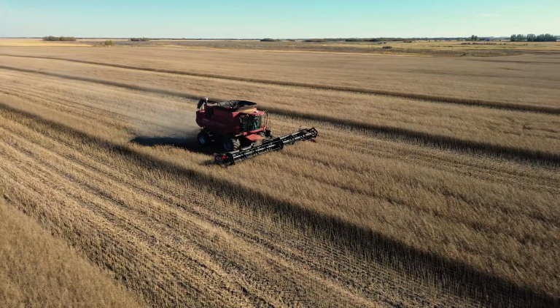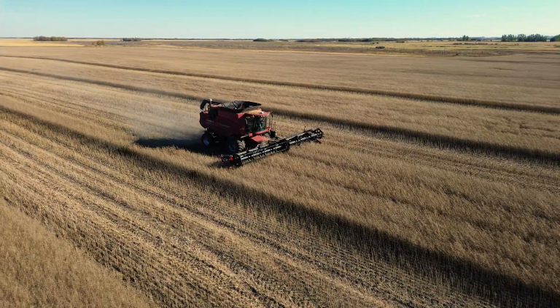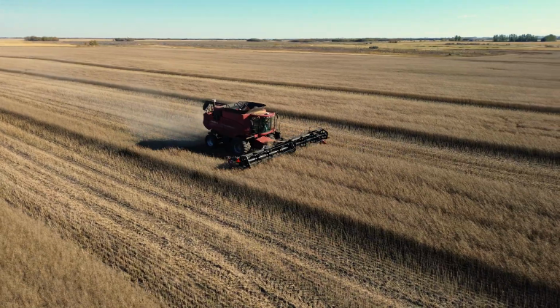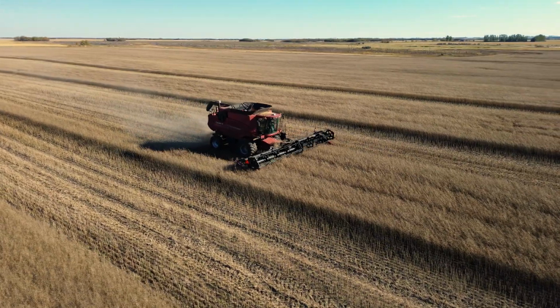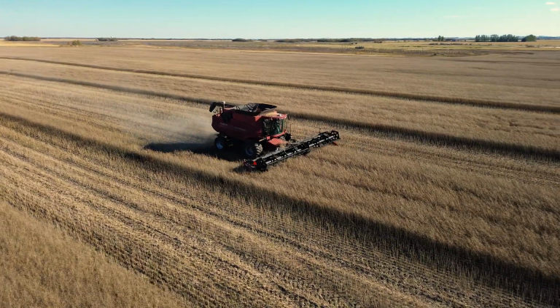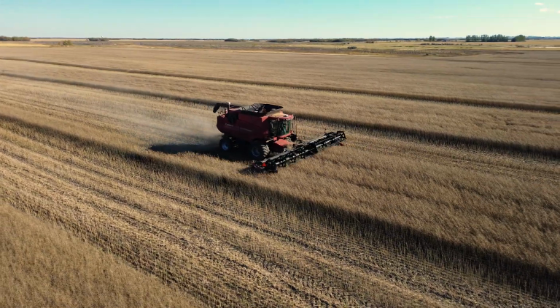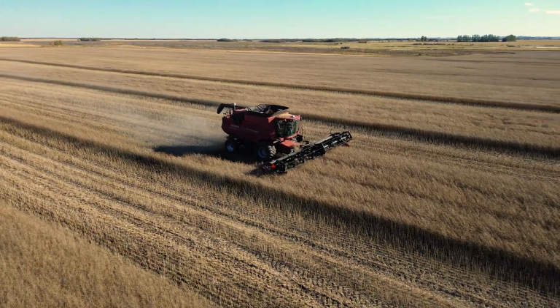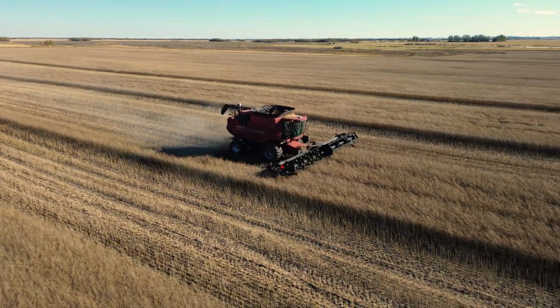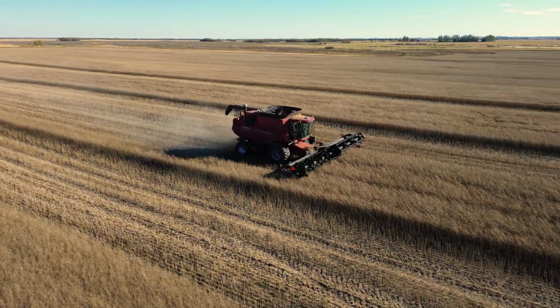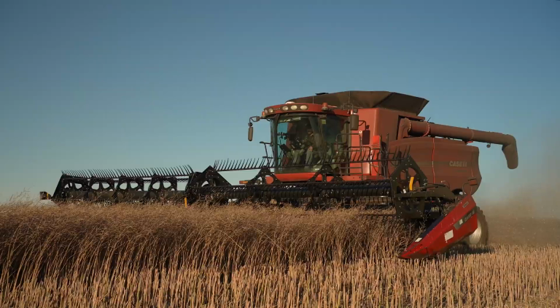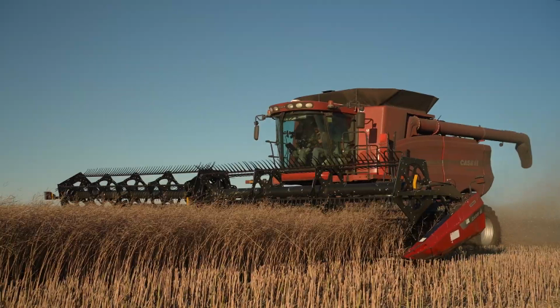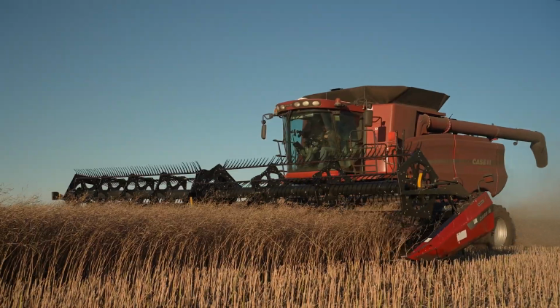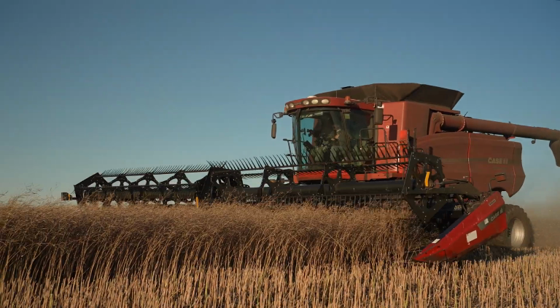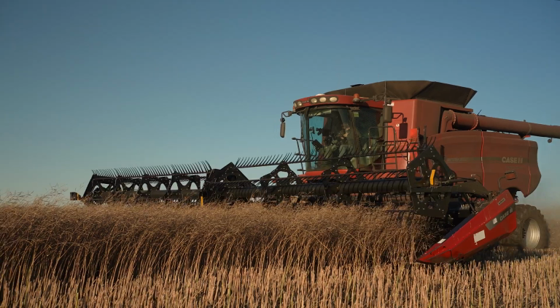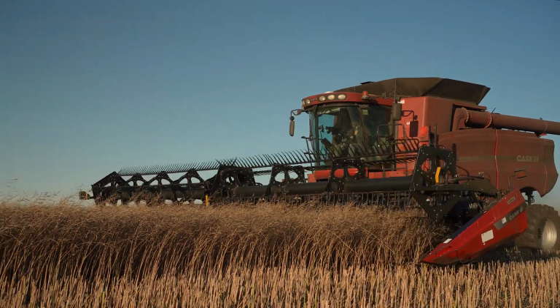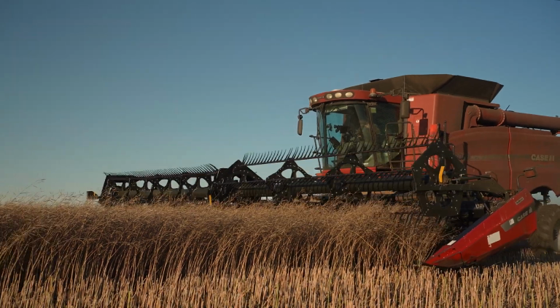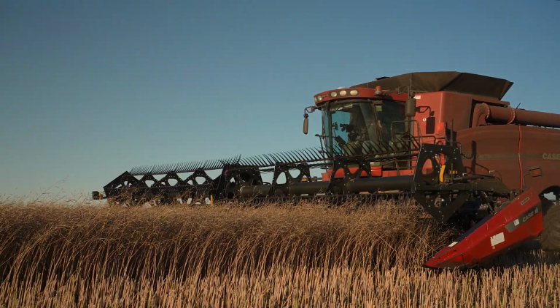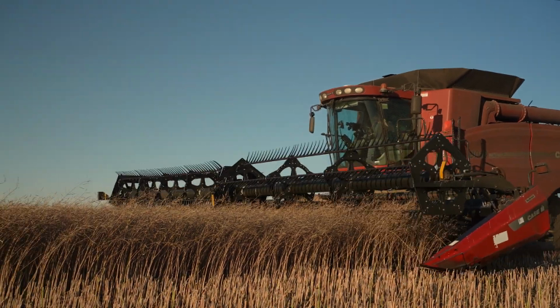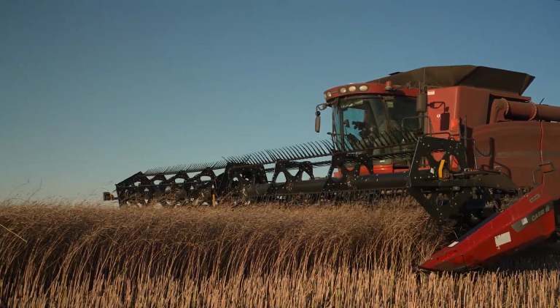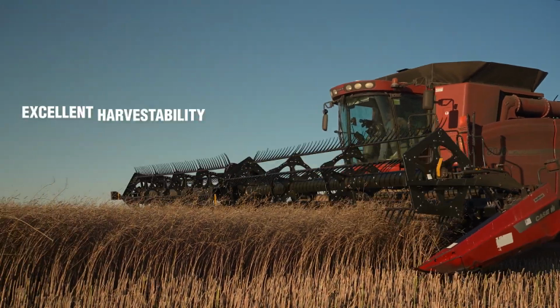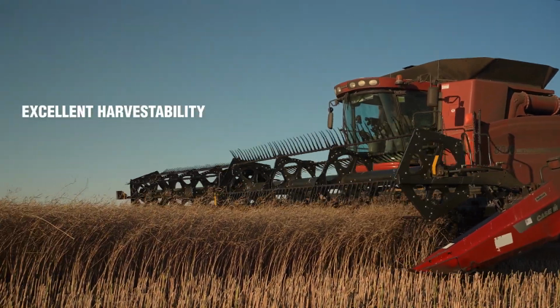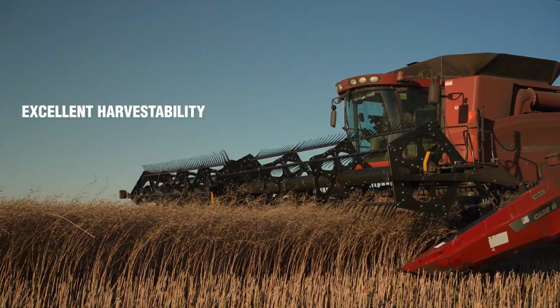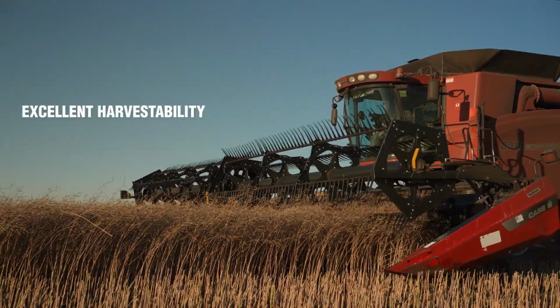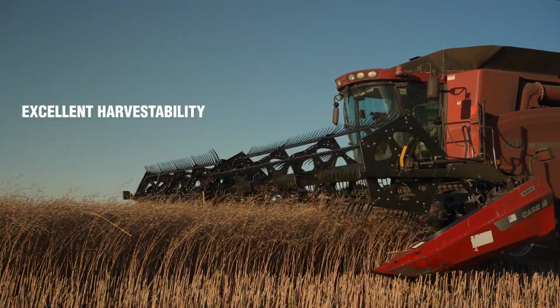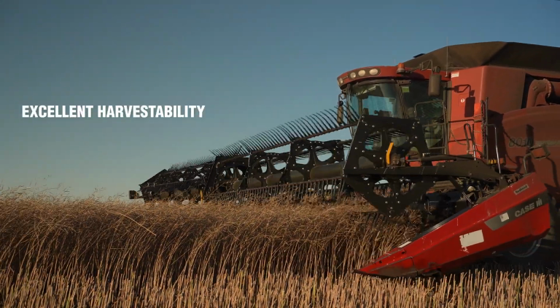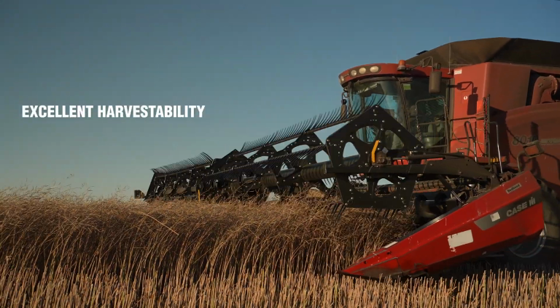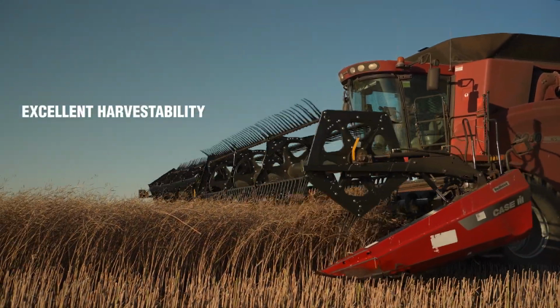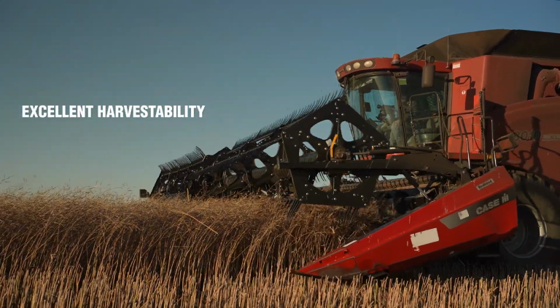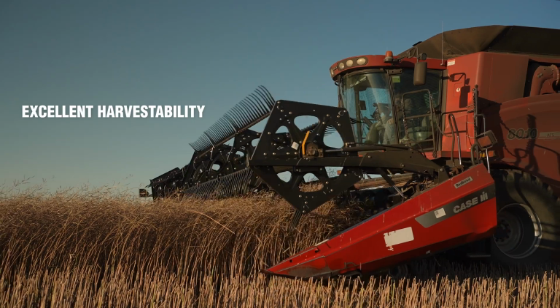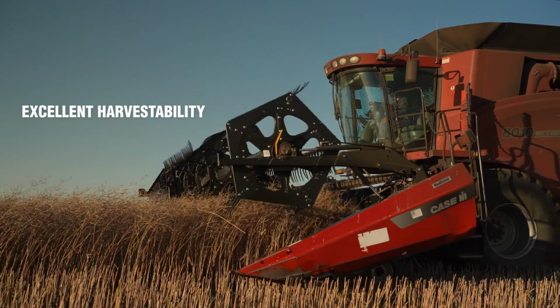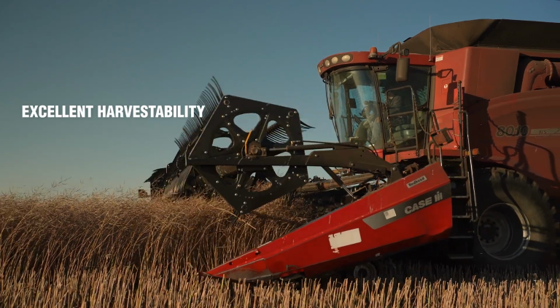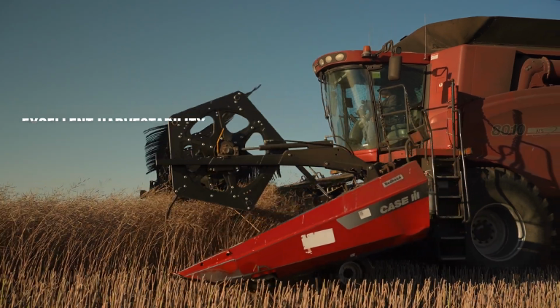Time's very important to us — every hour counts. For DeKalb varieties especially, I find that harvest ability is pretty good on them. I don't find them to be too tall and bushy, so they're easier to put through the combine.